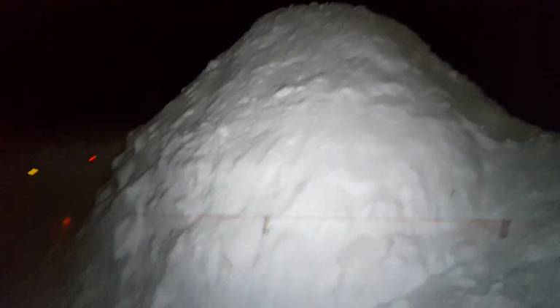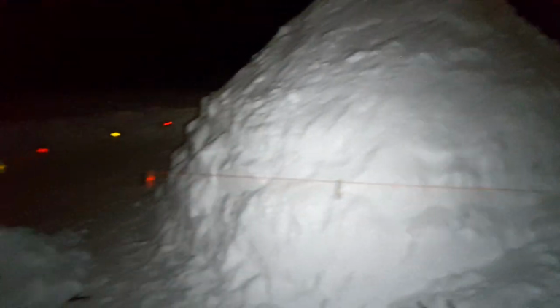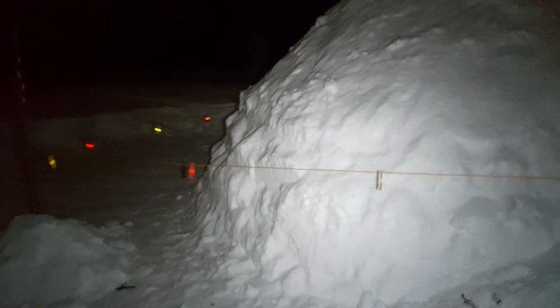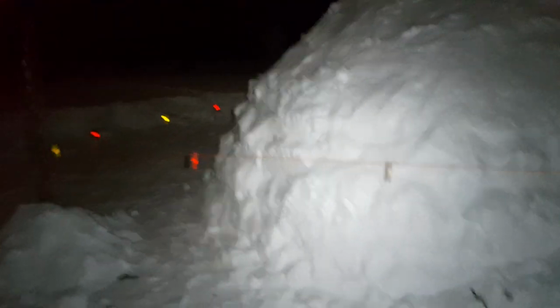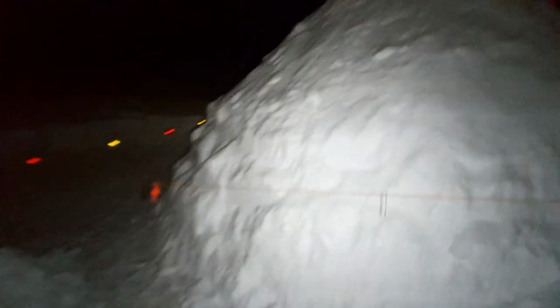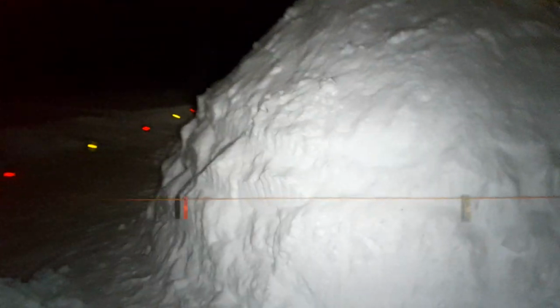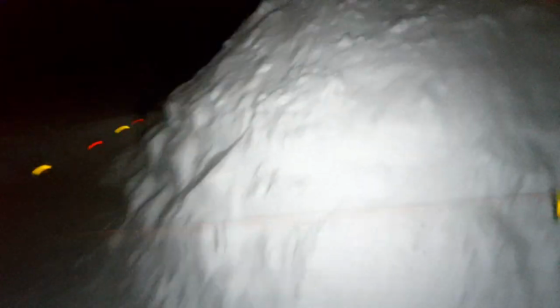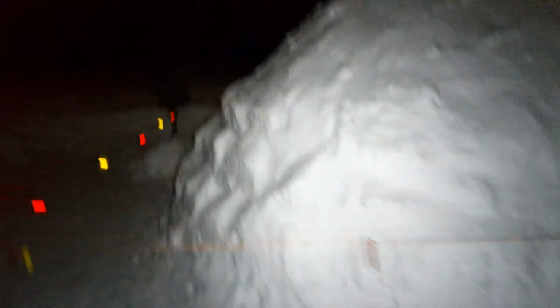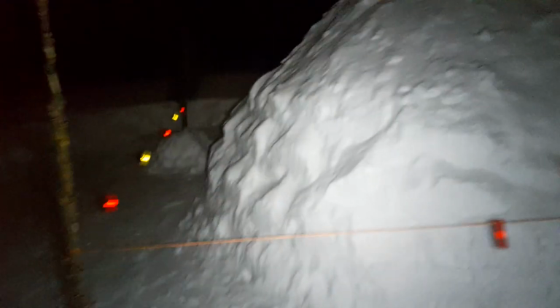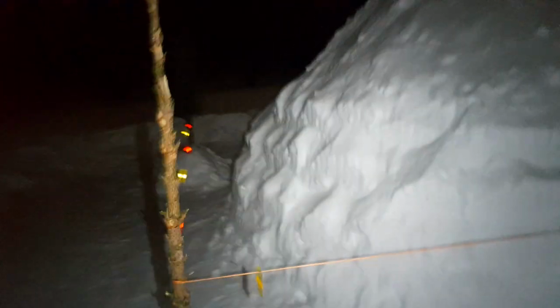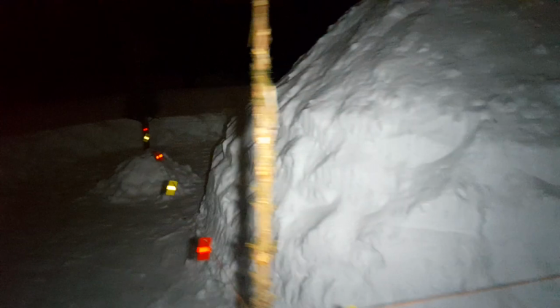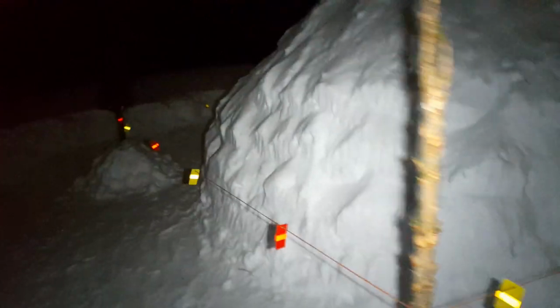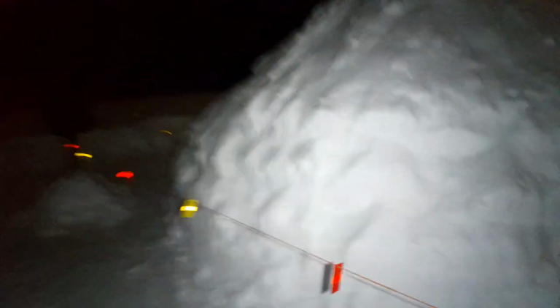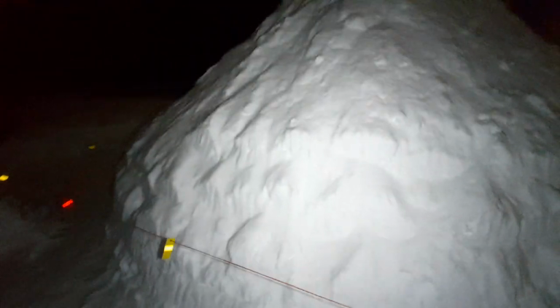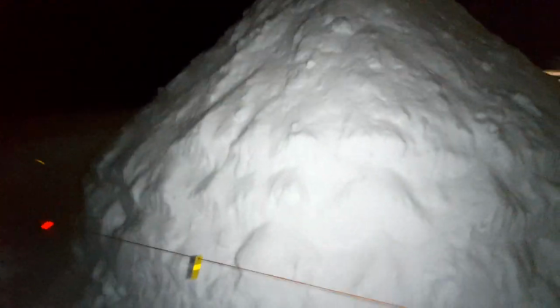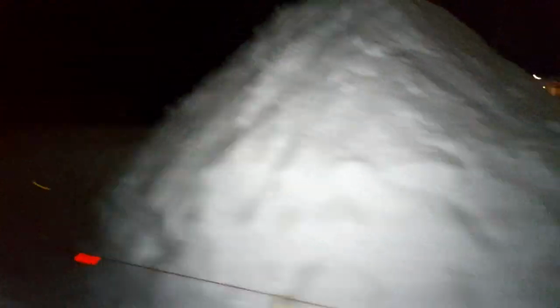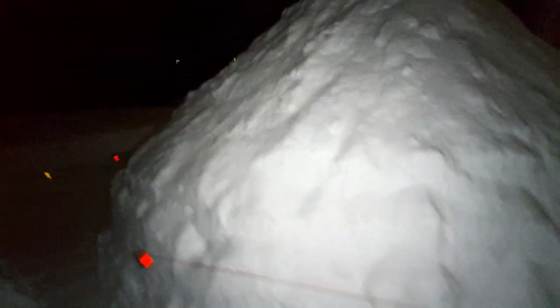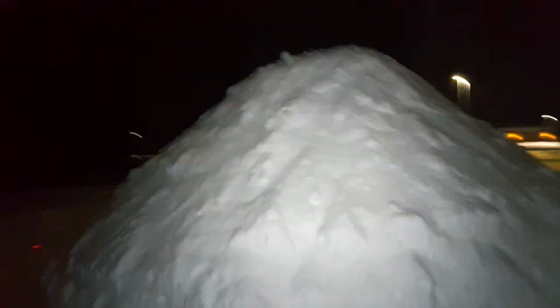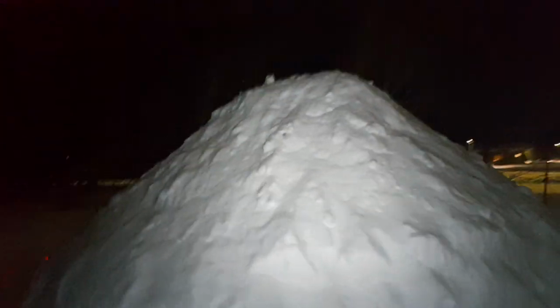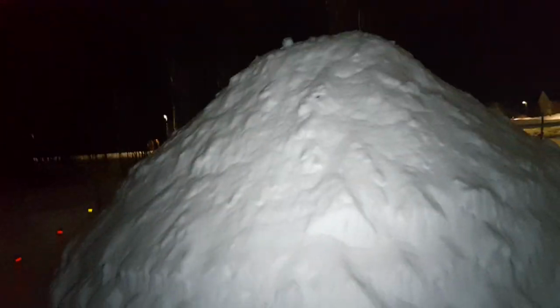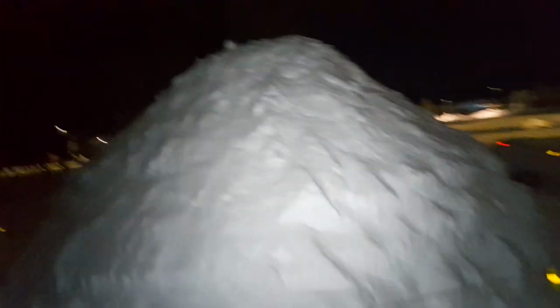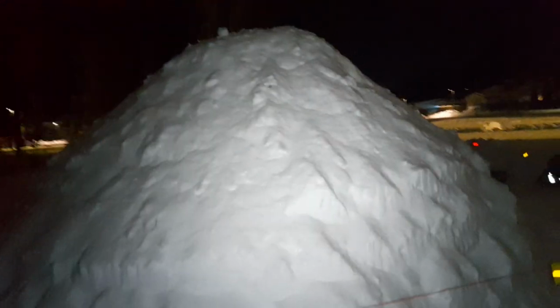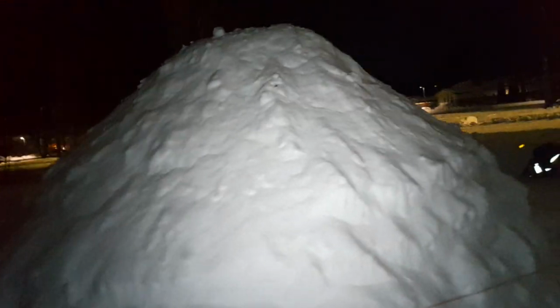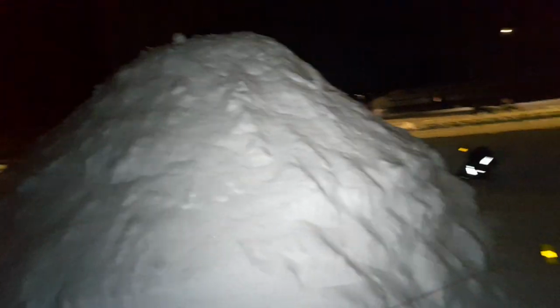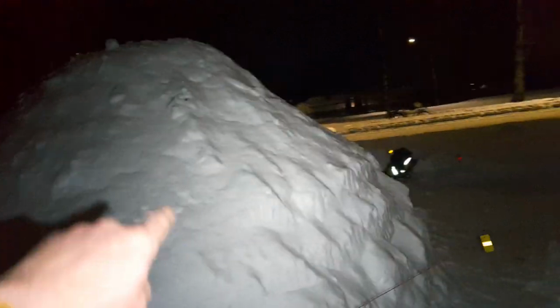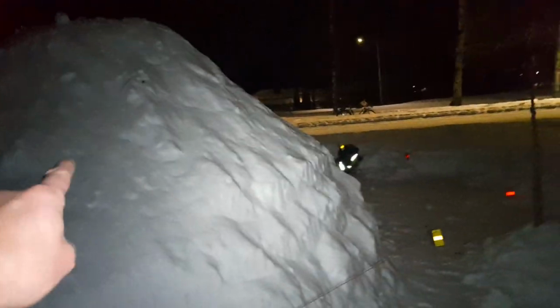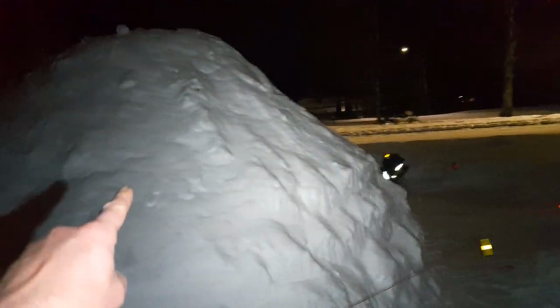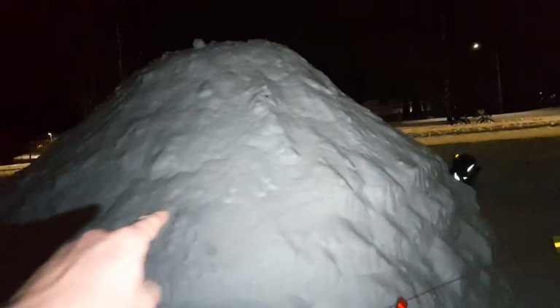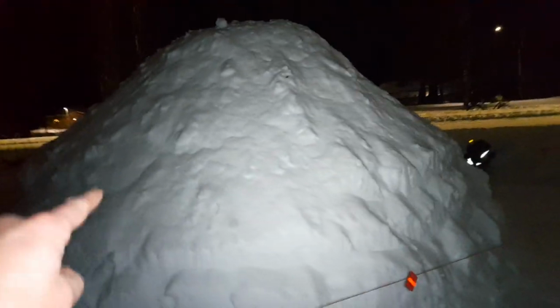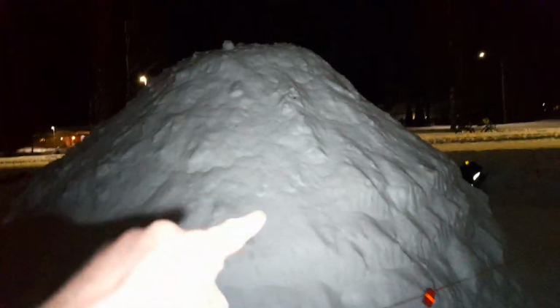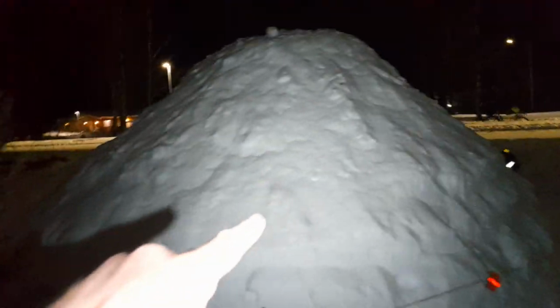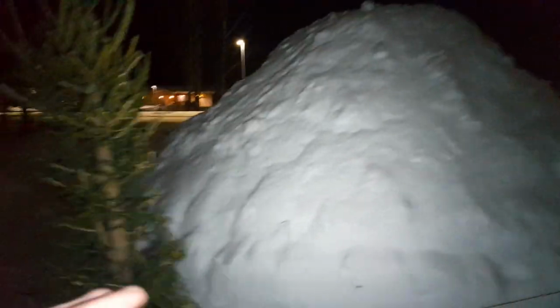I think it feels like the best we've built so far. Let's see how long it will last. Going a quick walk around — there will still be ventilation holes coming in here and here.